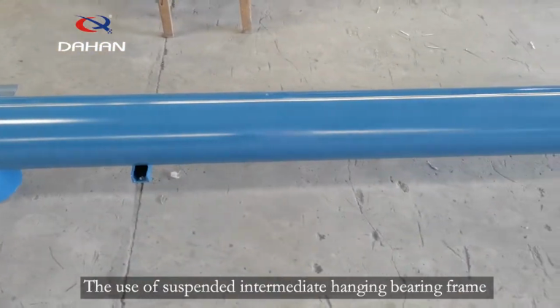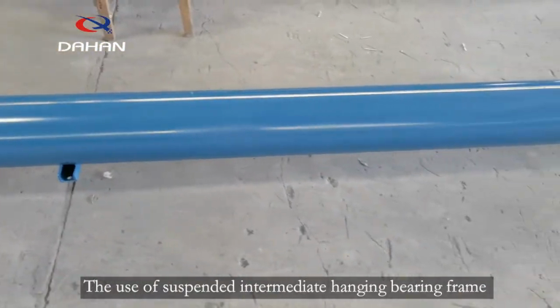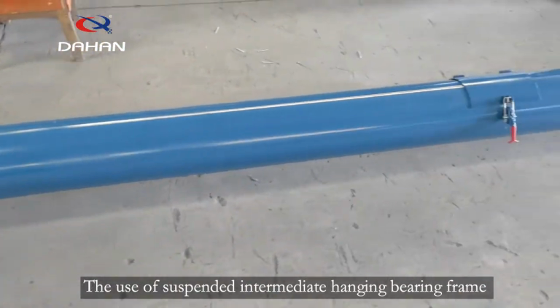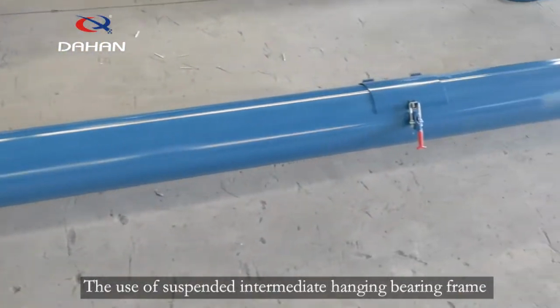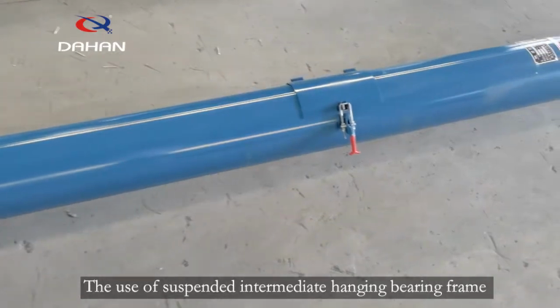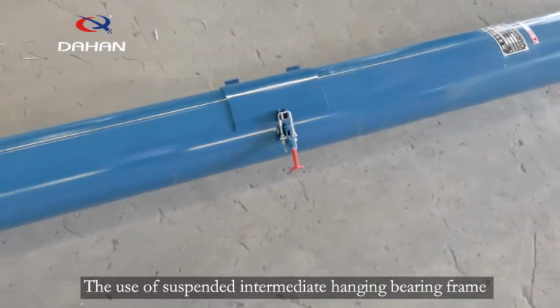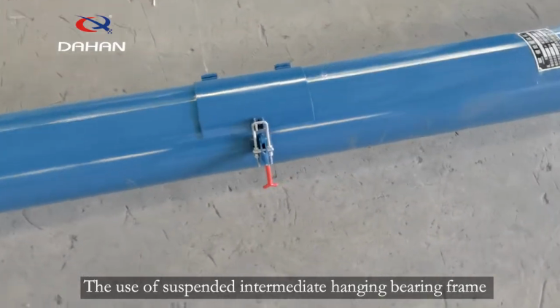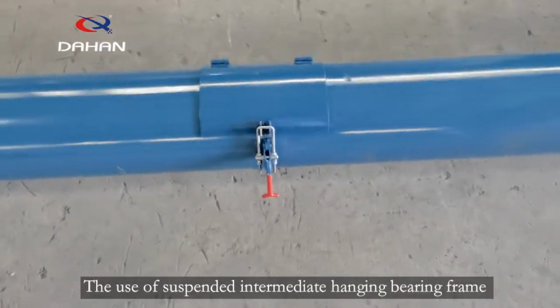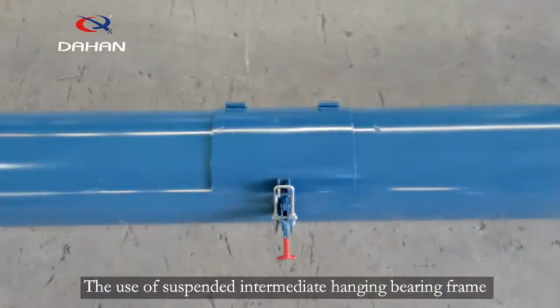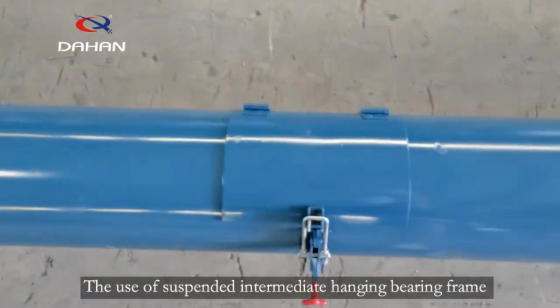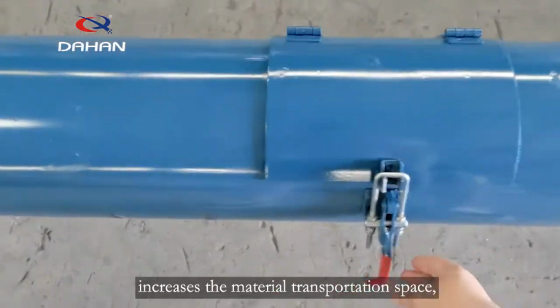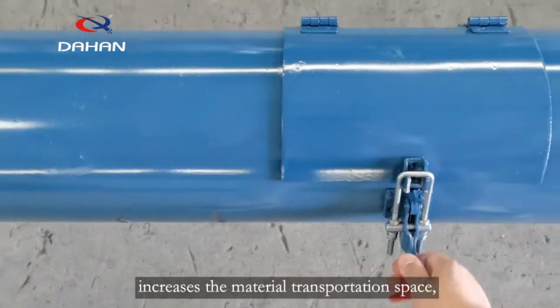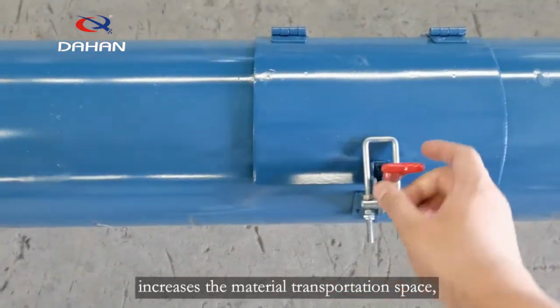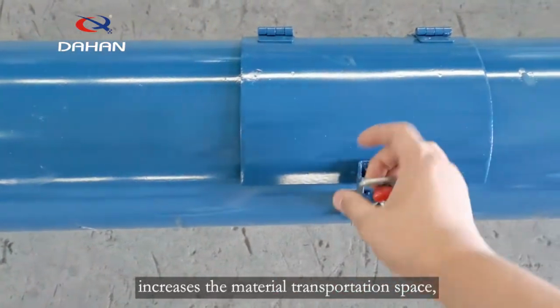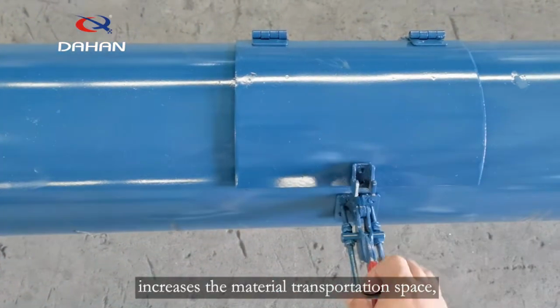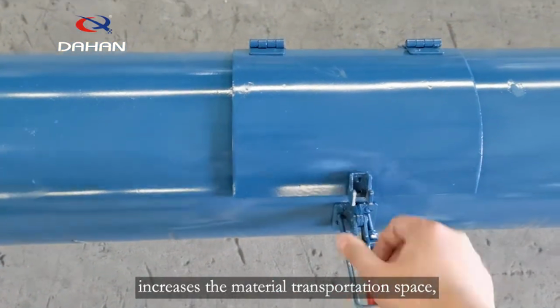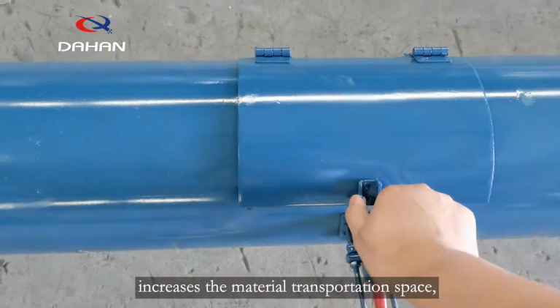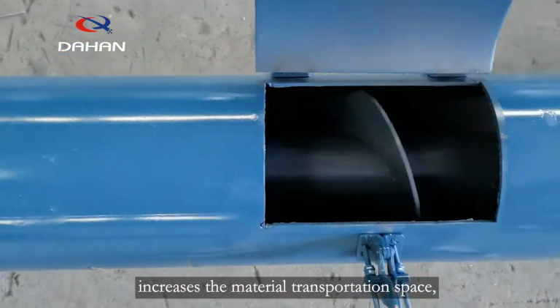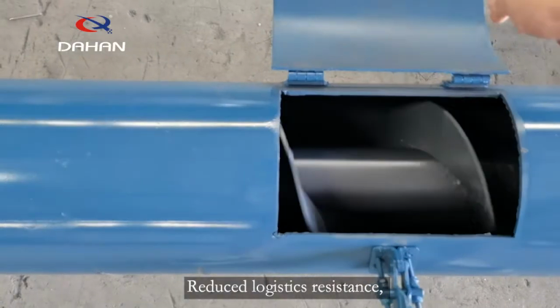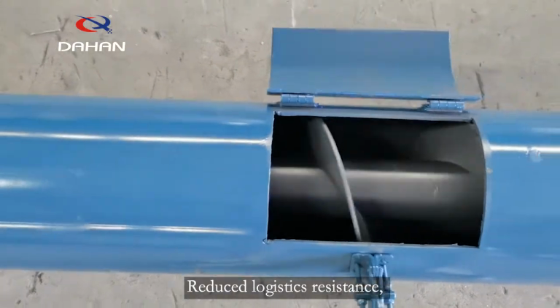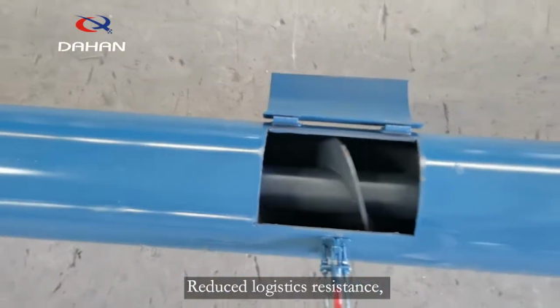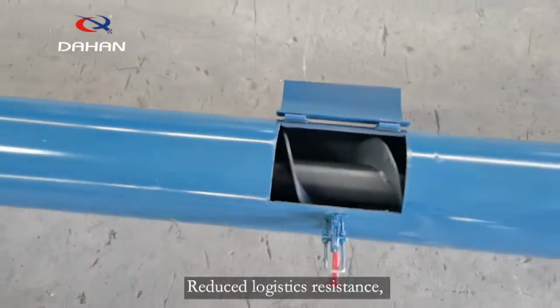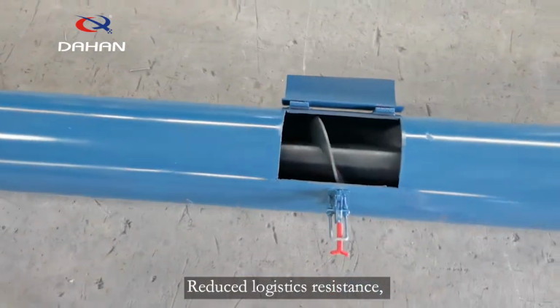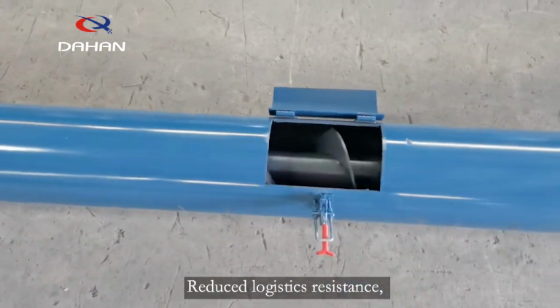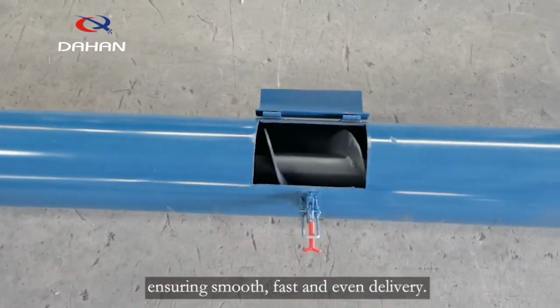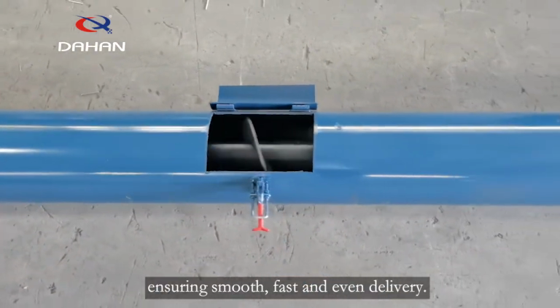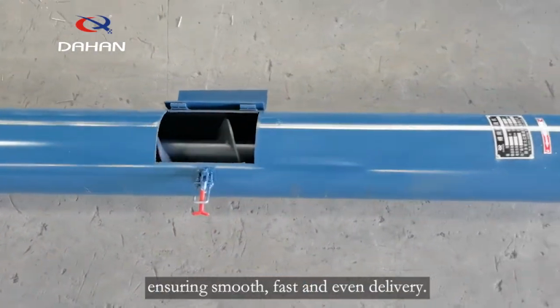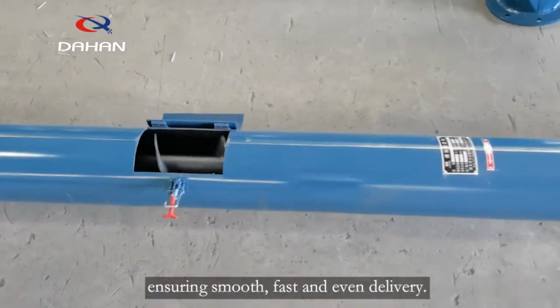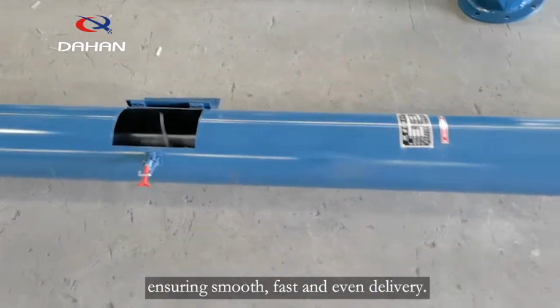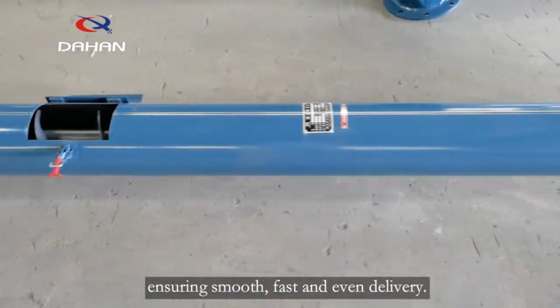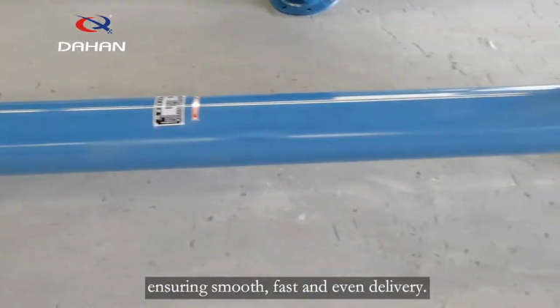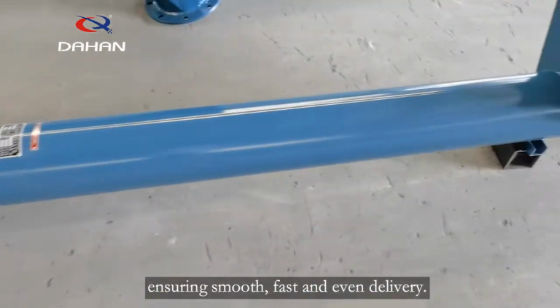The use of suspended intermediate hanging bearing frame increases the material transportation space, reduces logistics resistance, ensuring smooth, fast and even delivery.